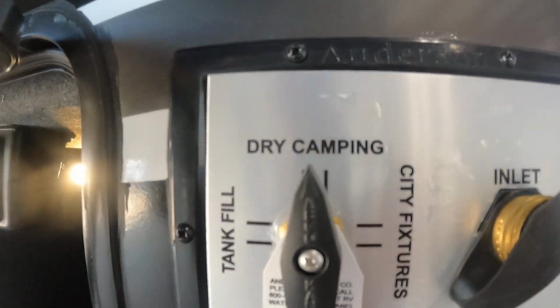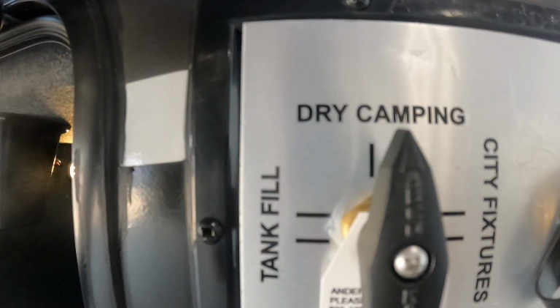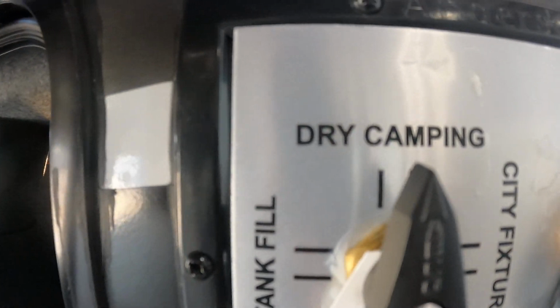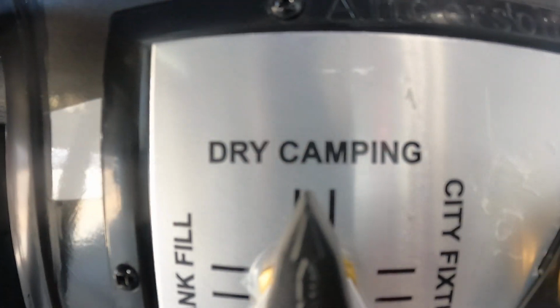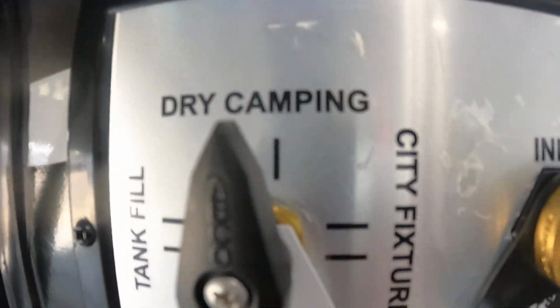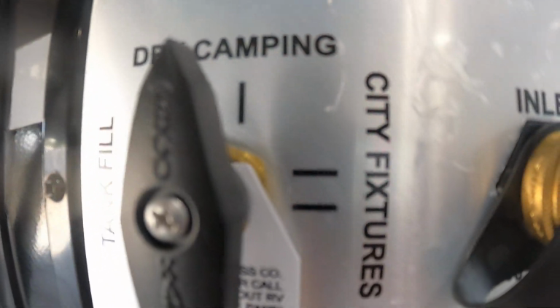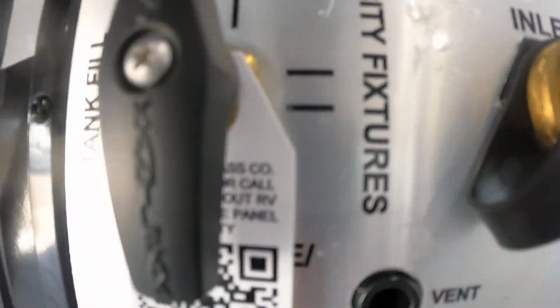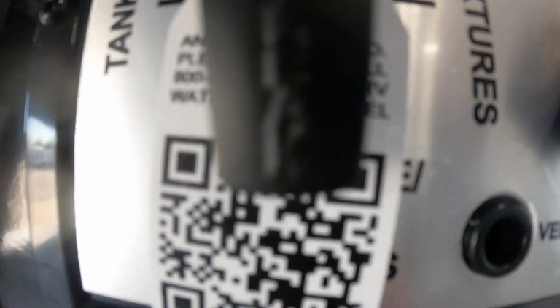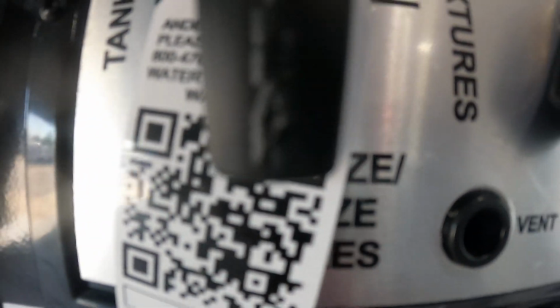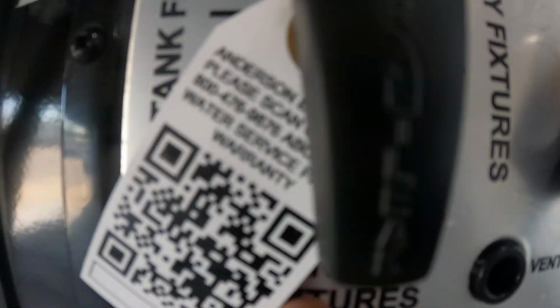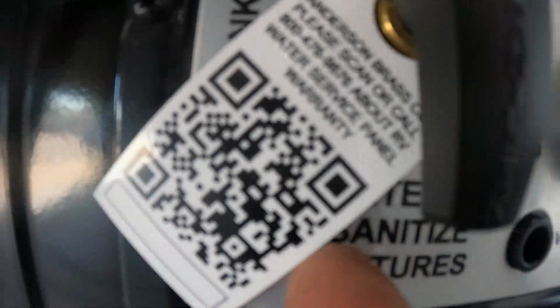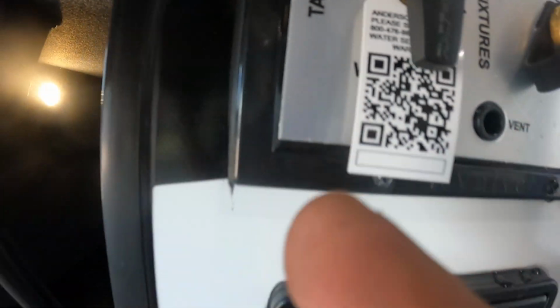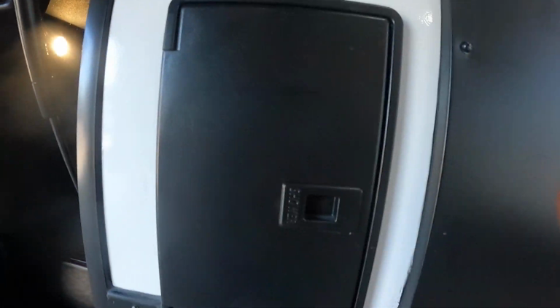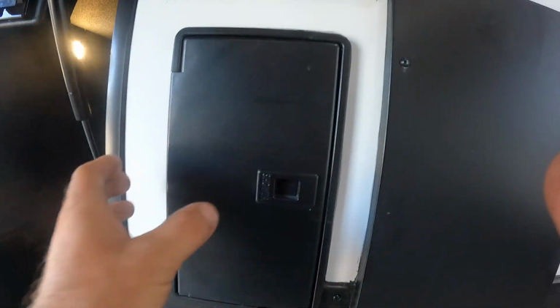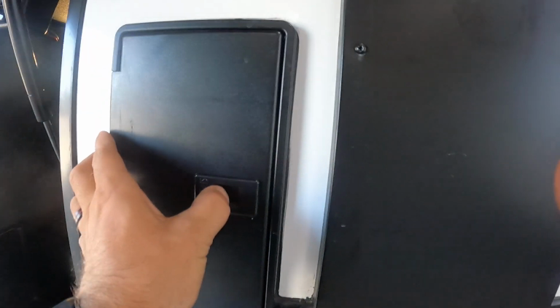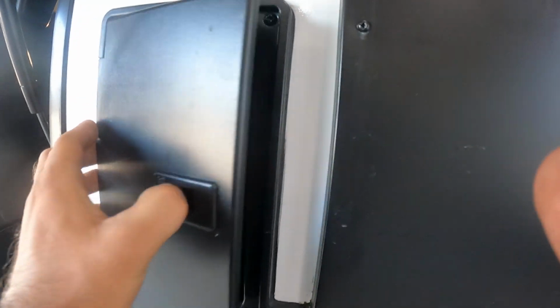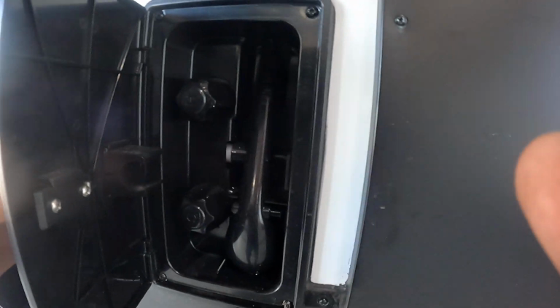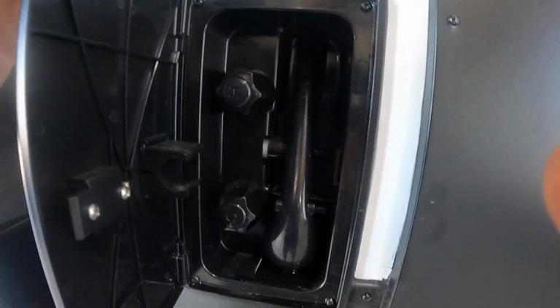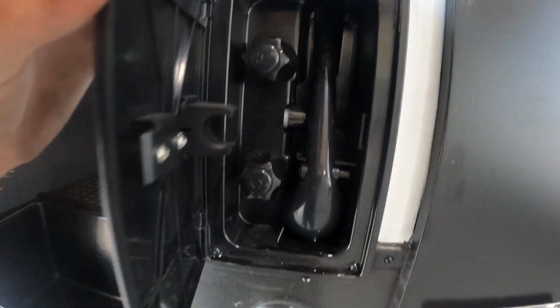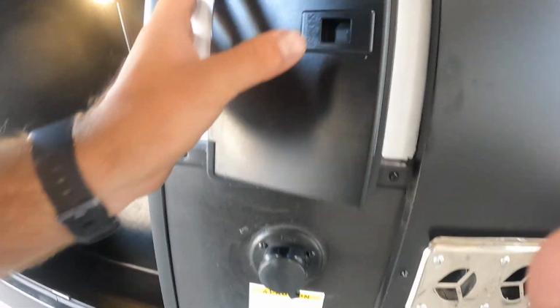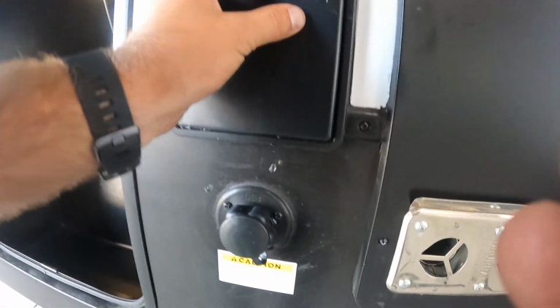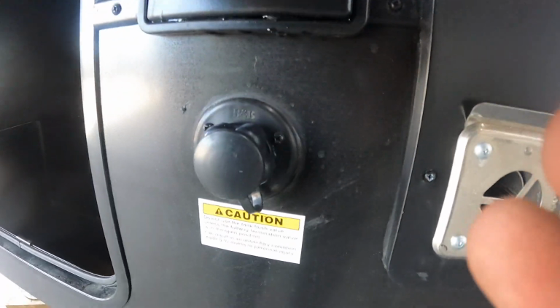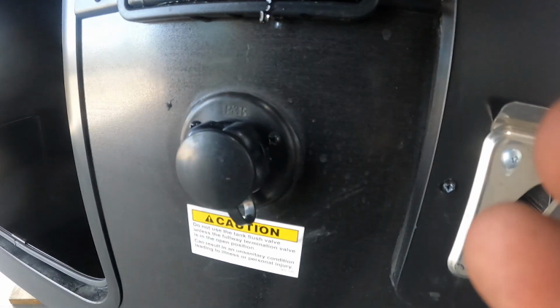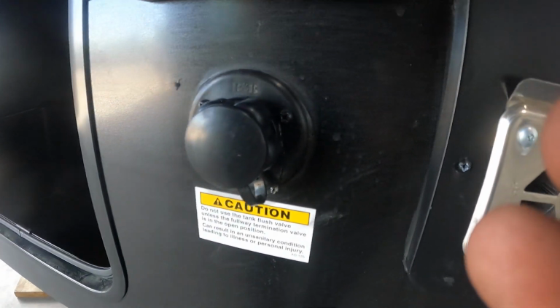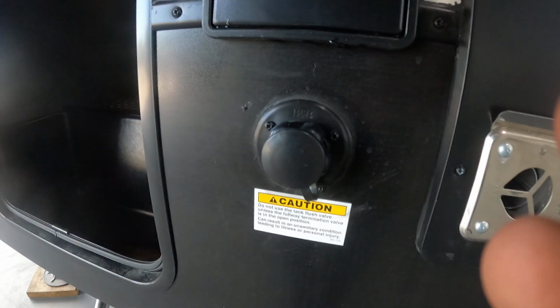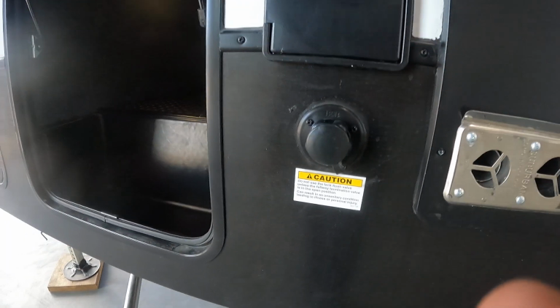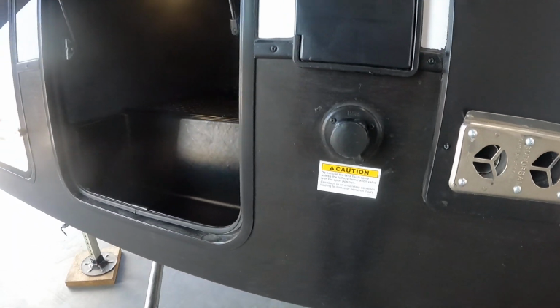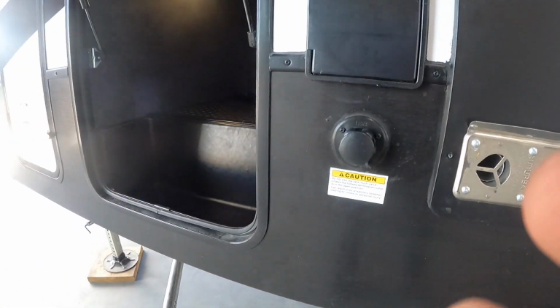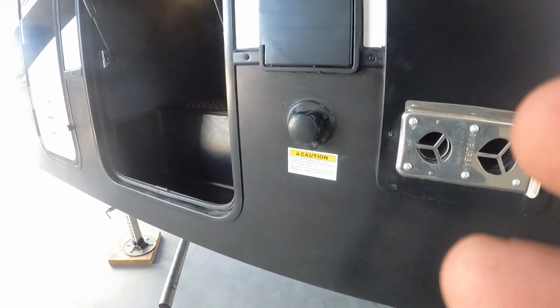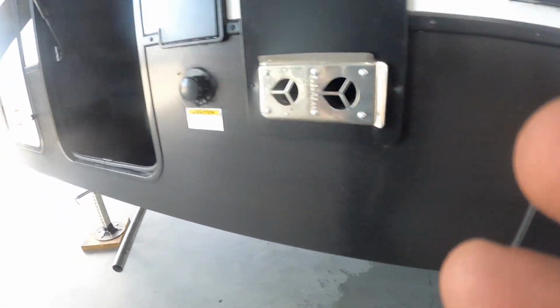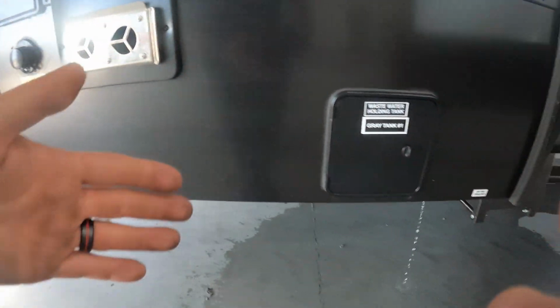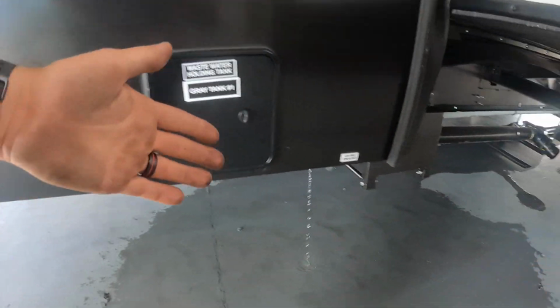Going to the right, you're gonna have the water inlet, tank fill, dry camping, city fixtures, winterization — pointed all the way down — and outside shower with hot and cold. You'll also find the black tank flush here.